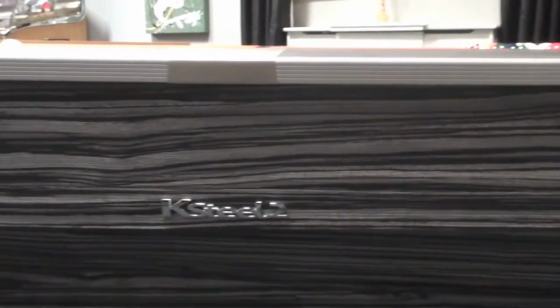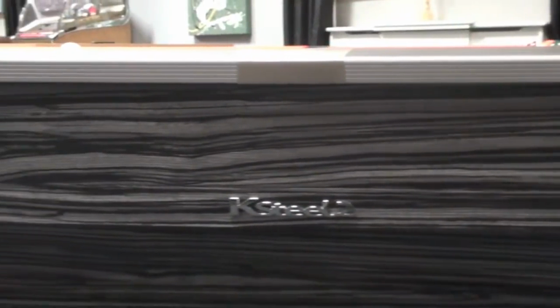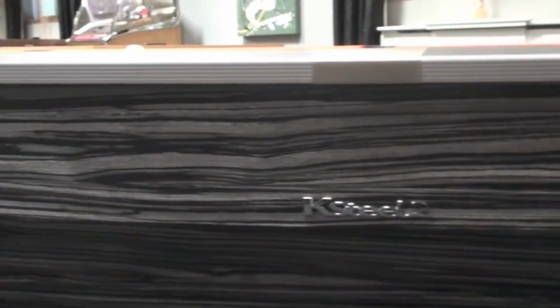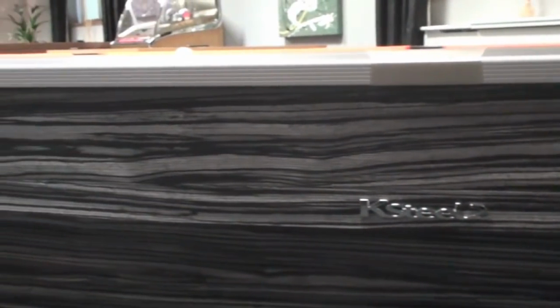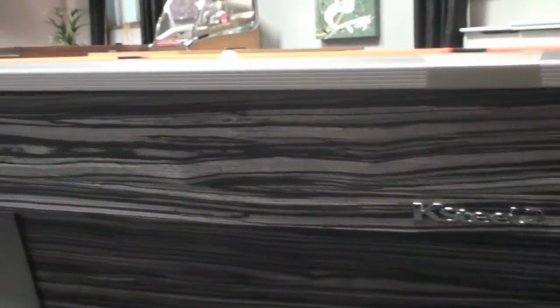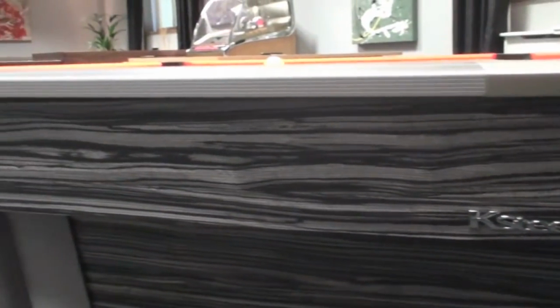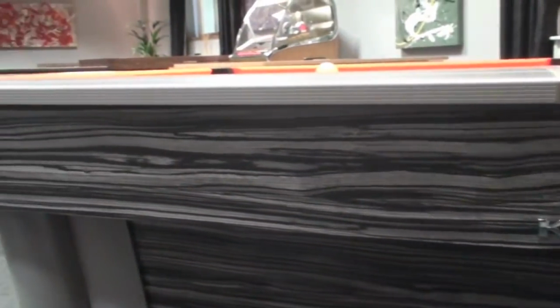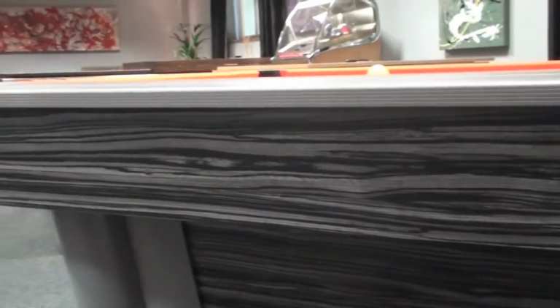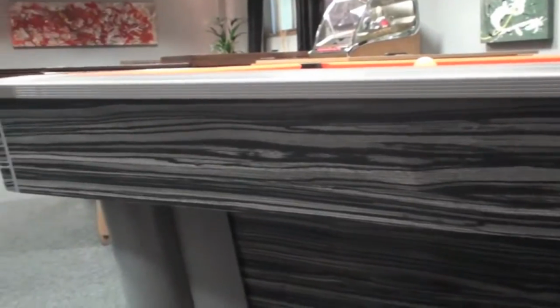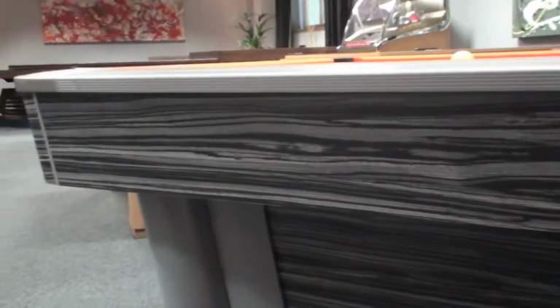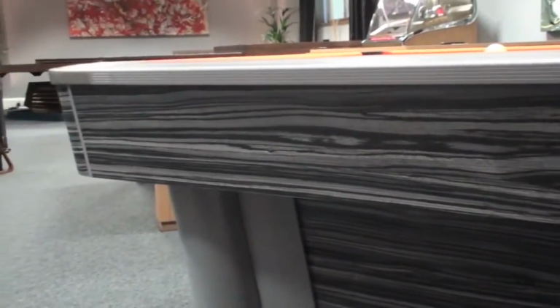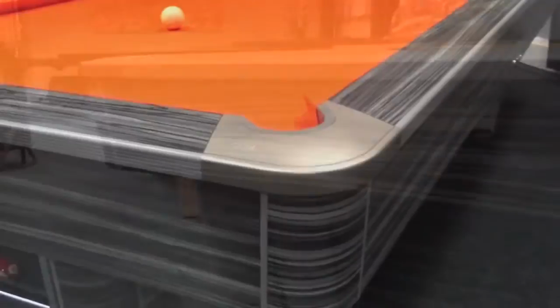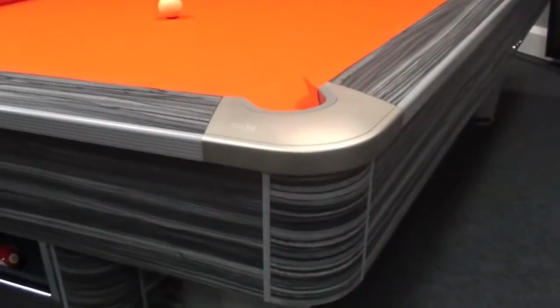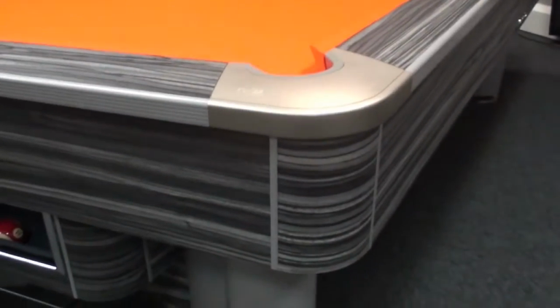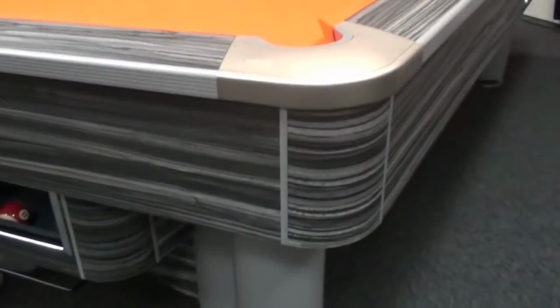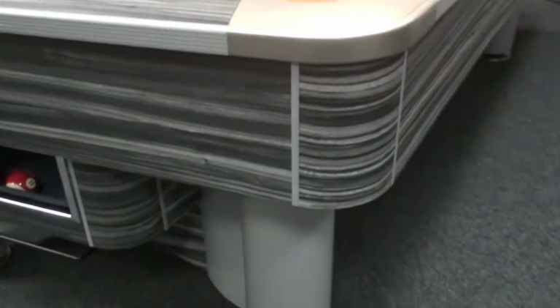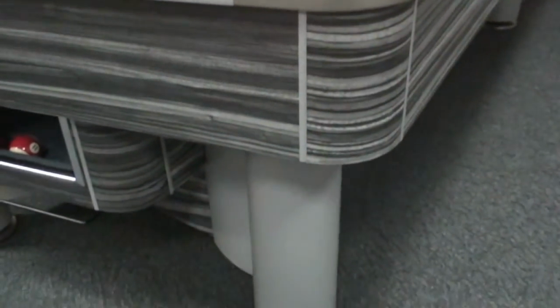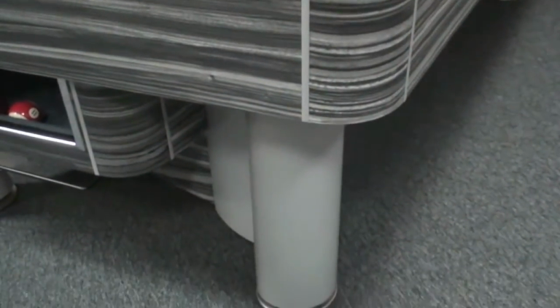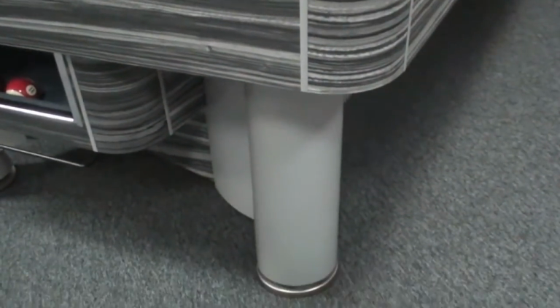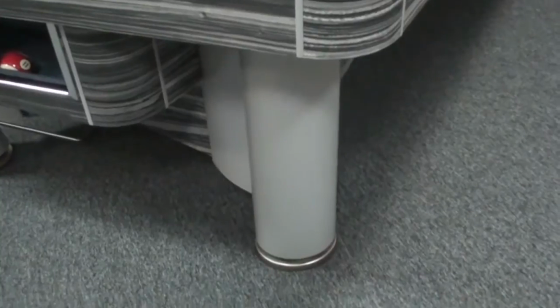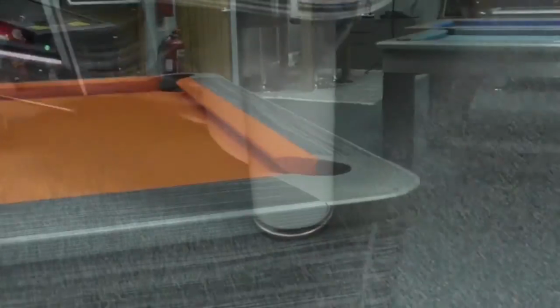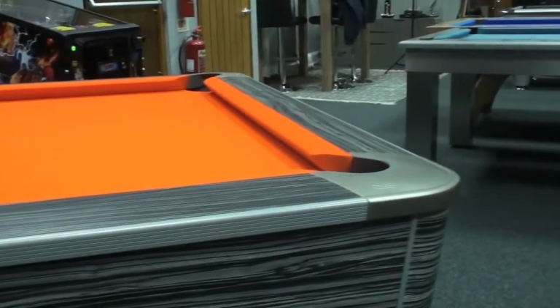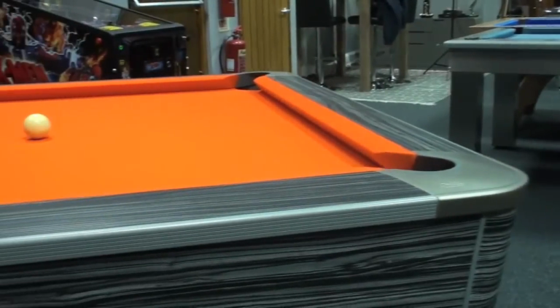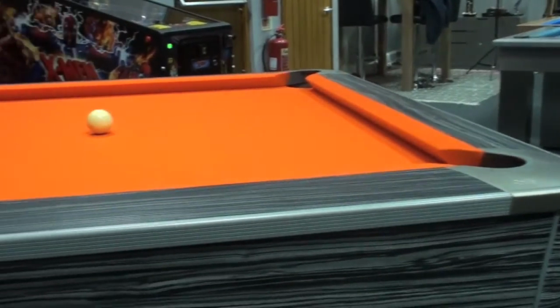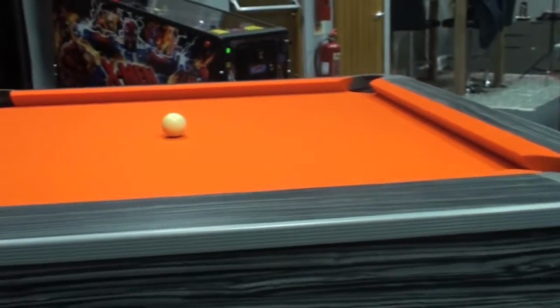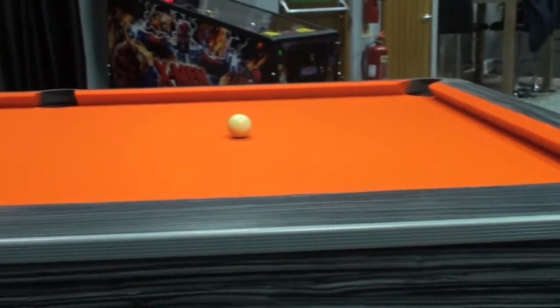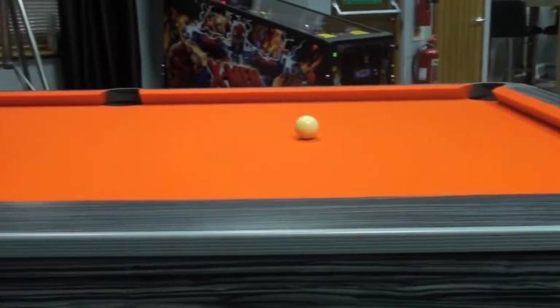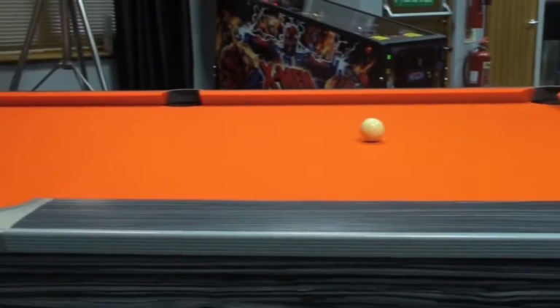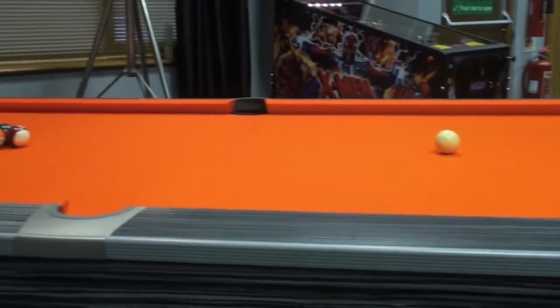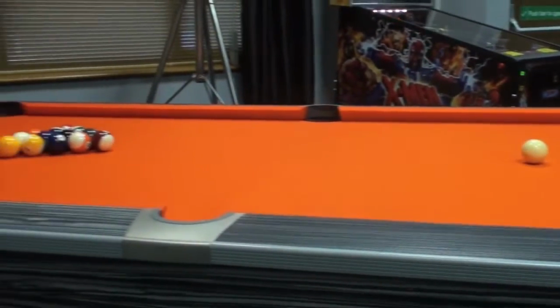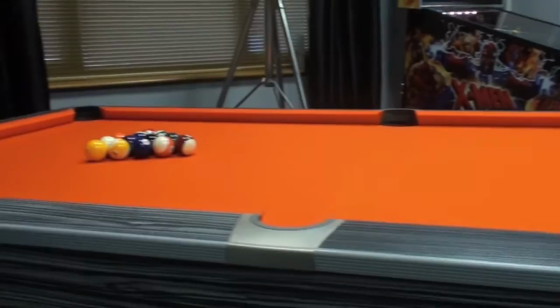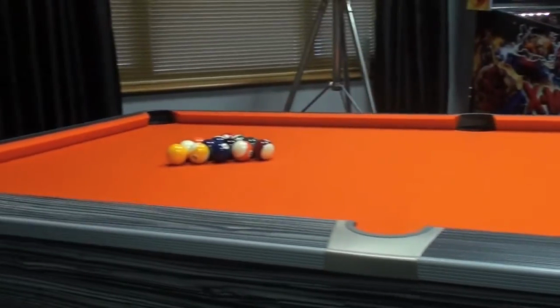It has a 30mm thick precision ground slate using Sam's unique locking levelling system. The top frame rail is made from extruded aluminium which is directly bonded to the Artemis cushions.